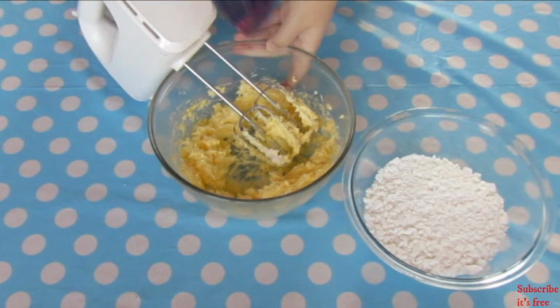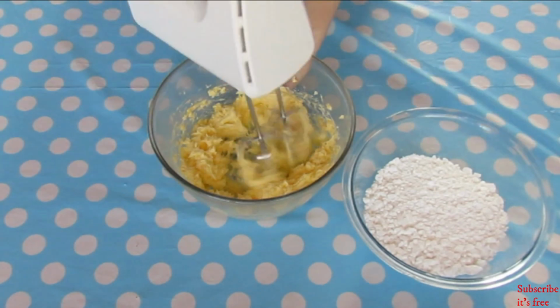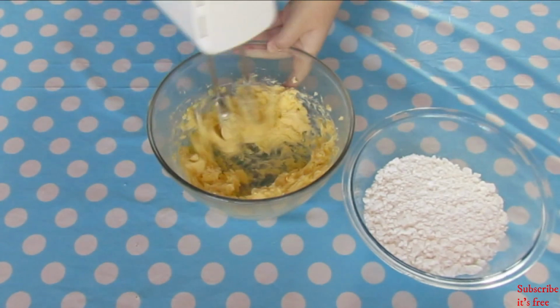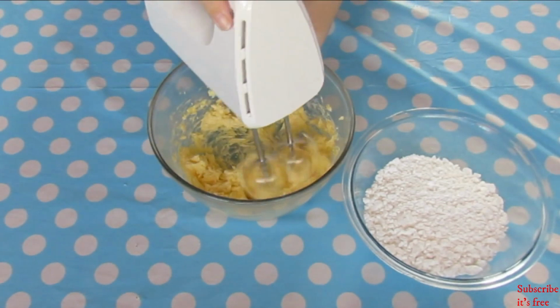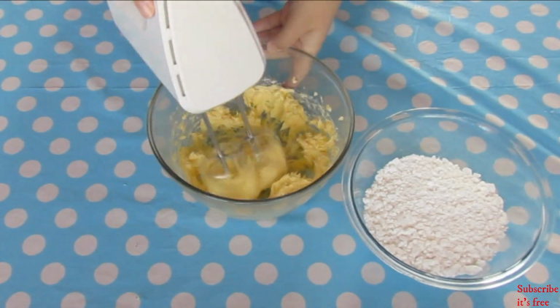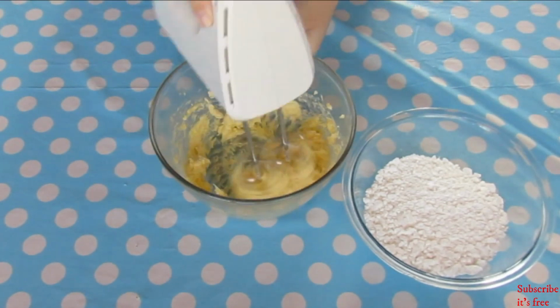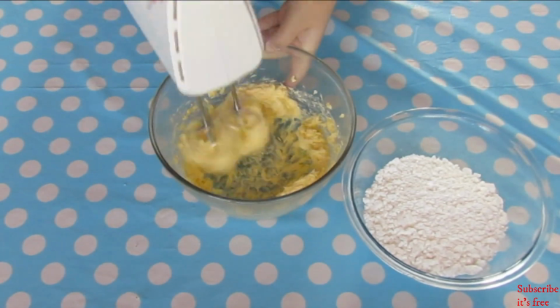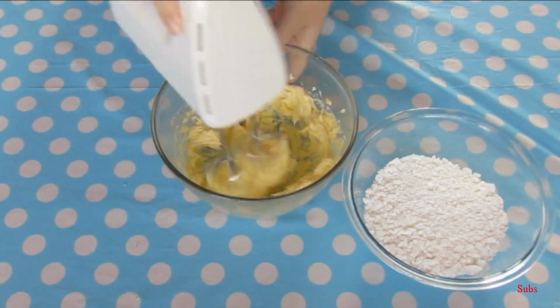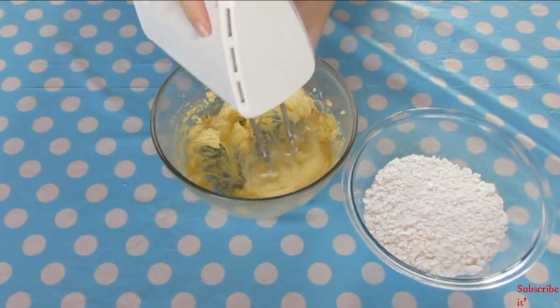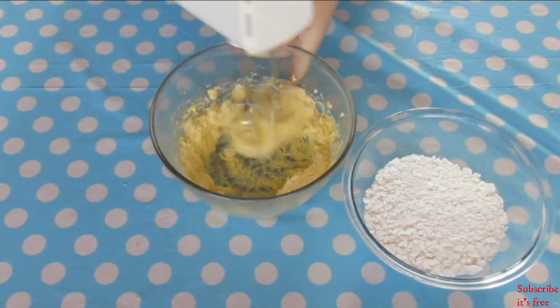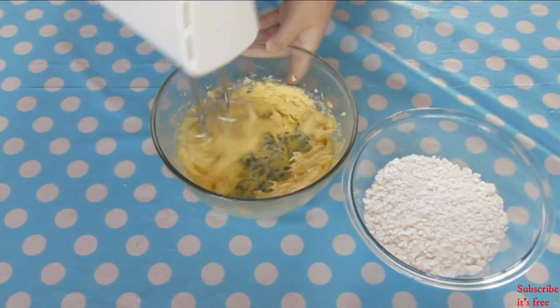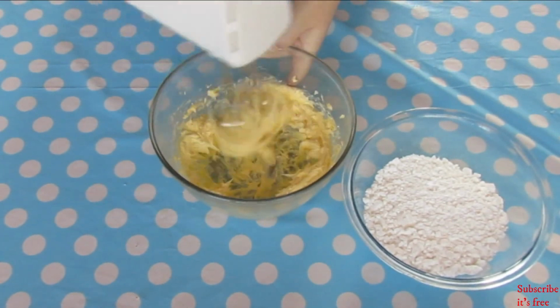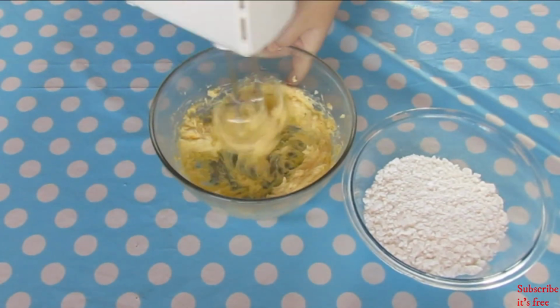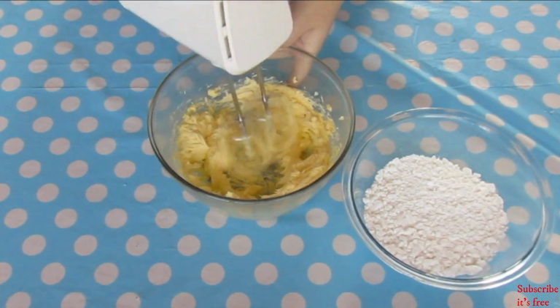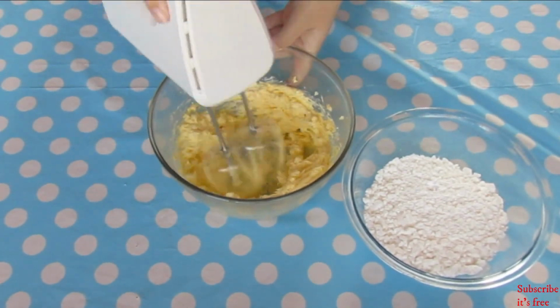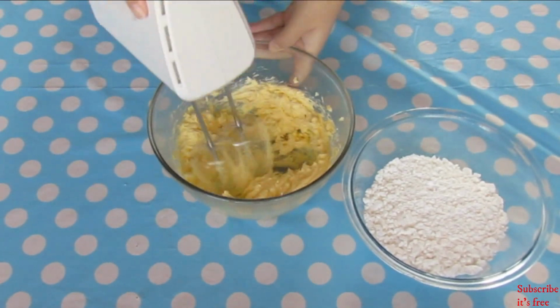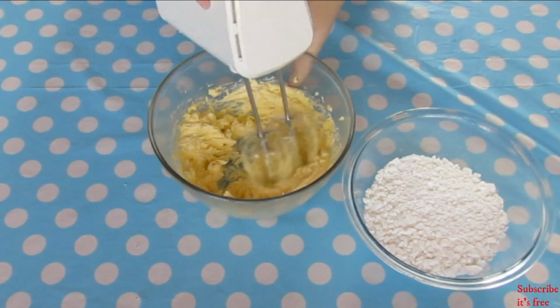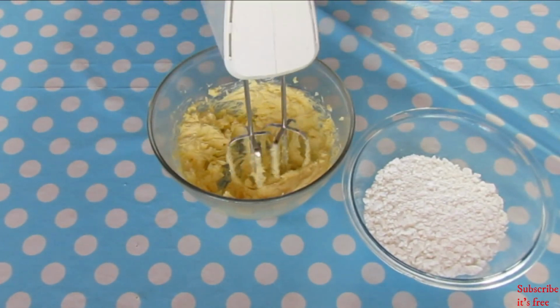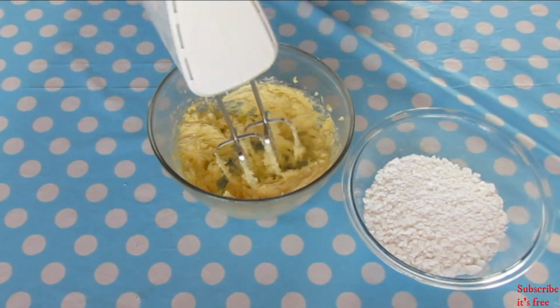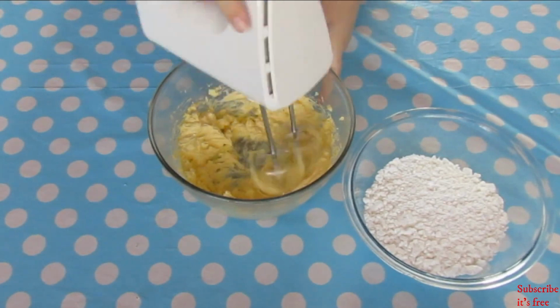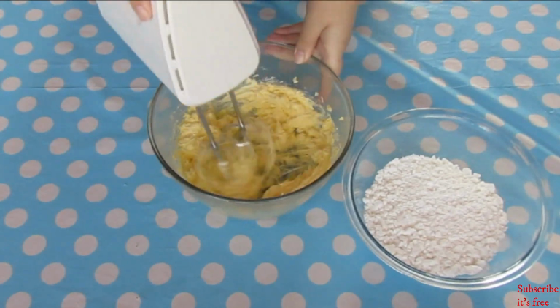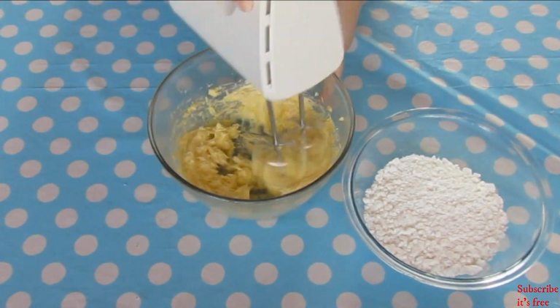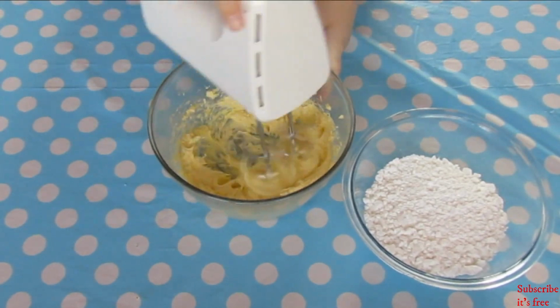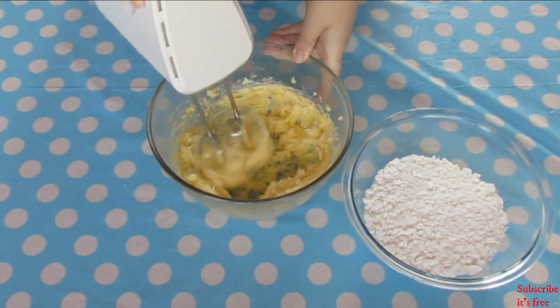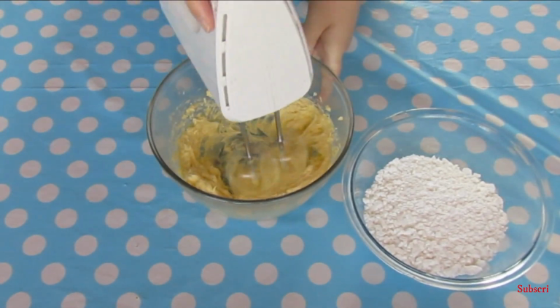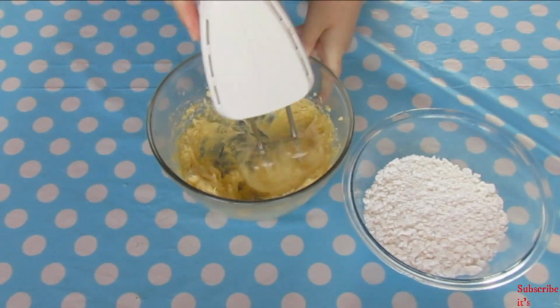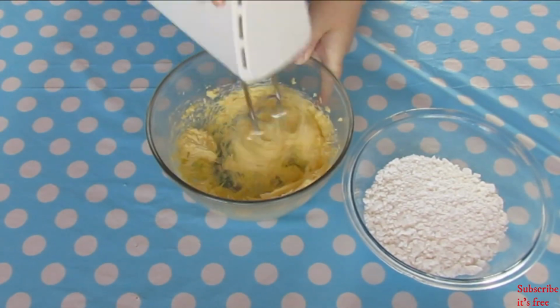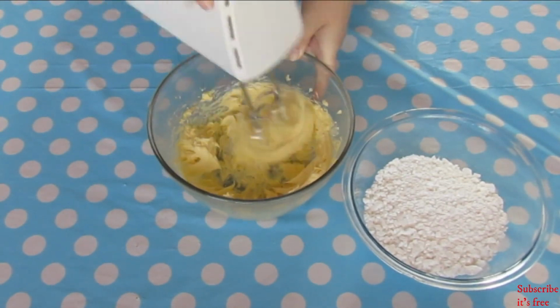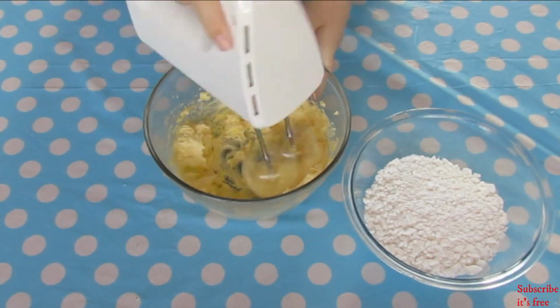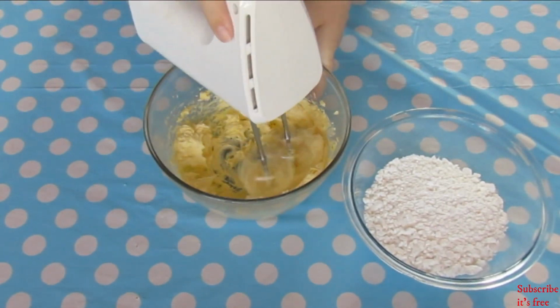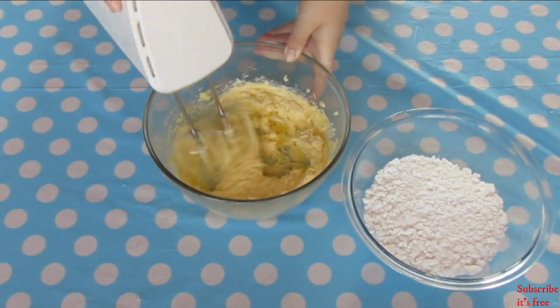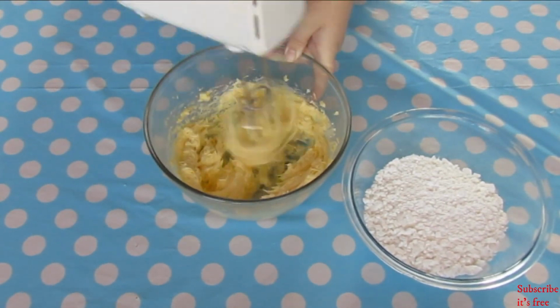Next is the white chocolate buttercream. In a bowl with 250 grams of butter, add a pinch of salt and mix until pale in colour, about 3 minutes.